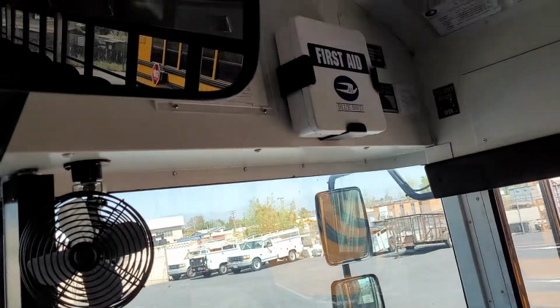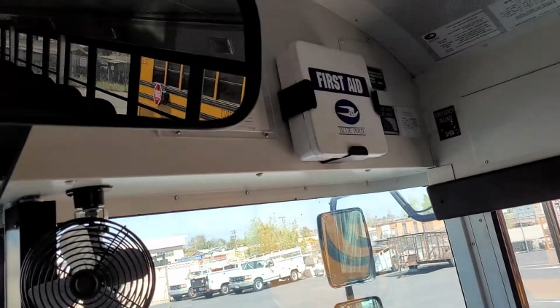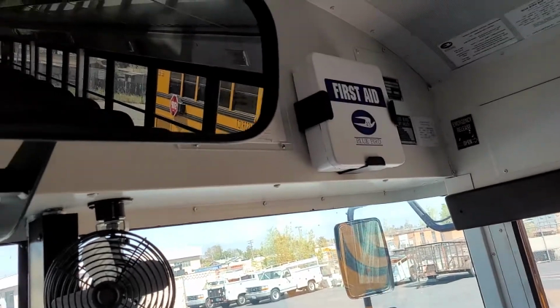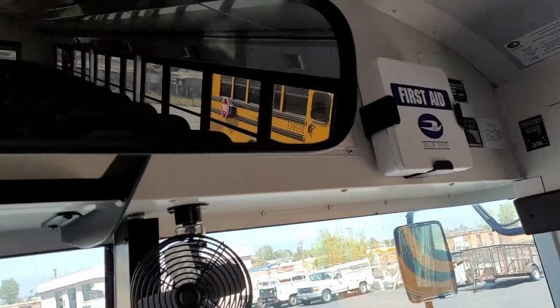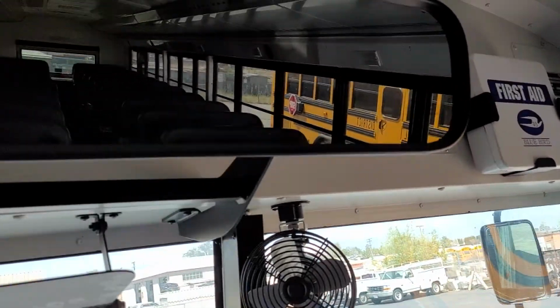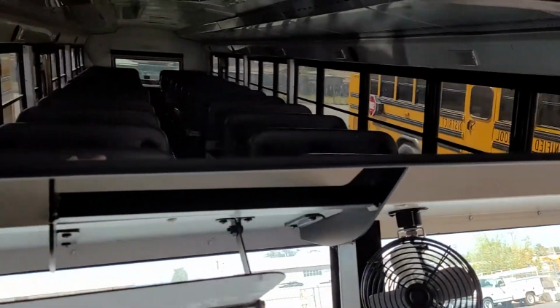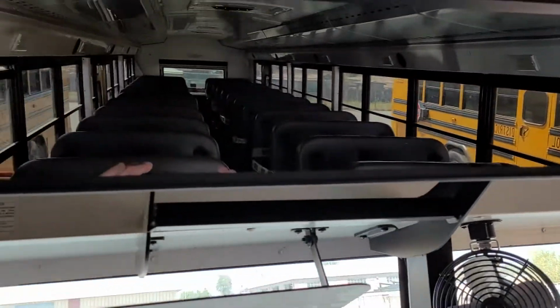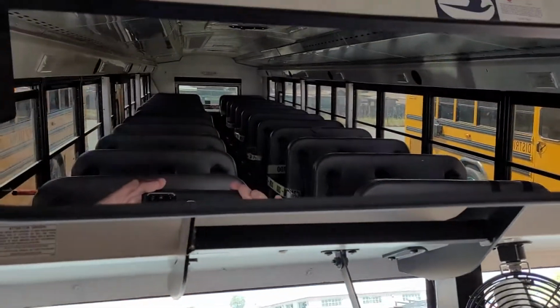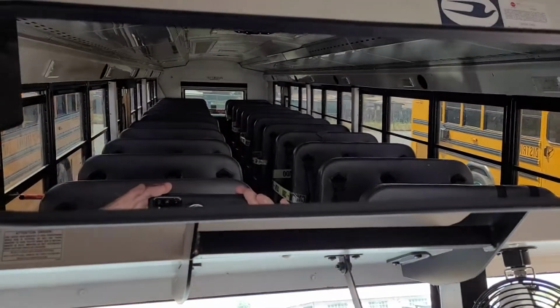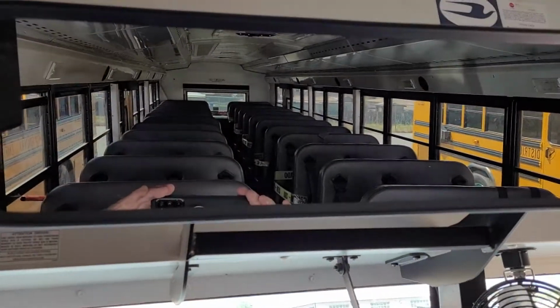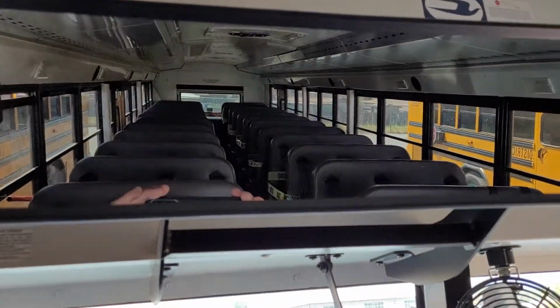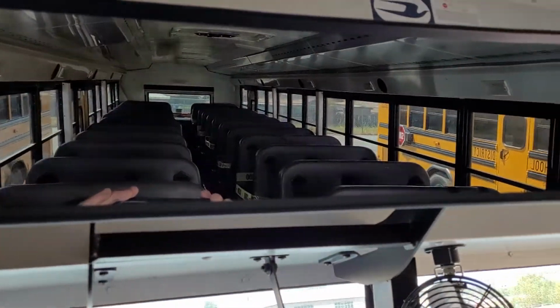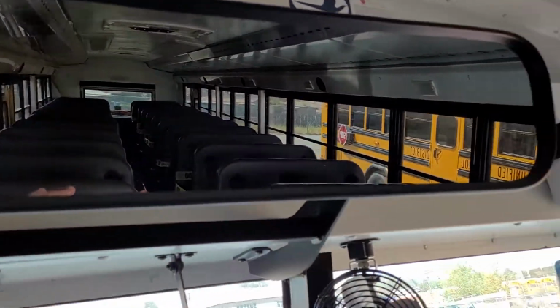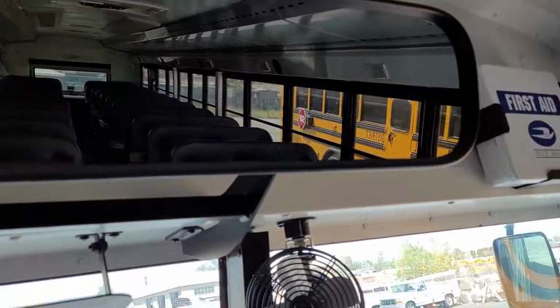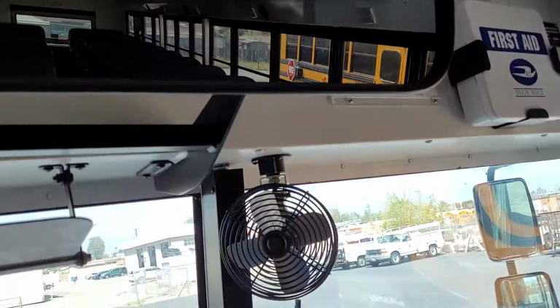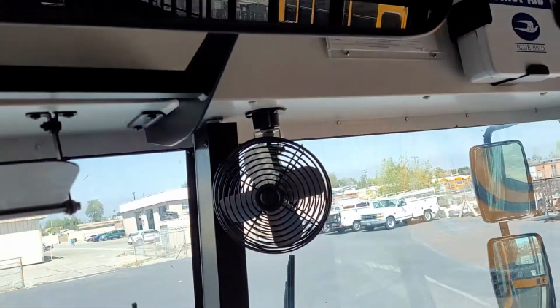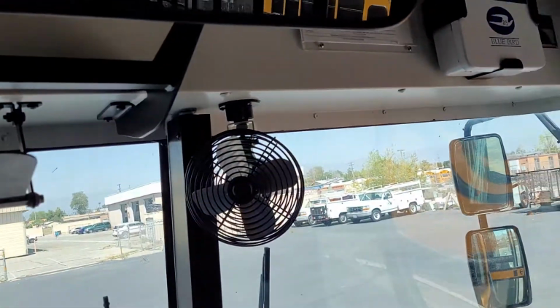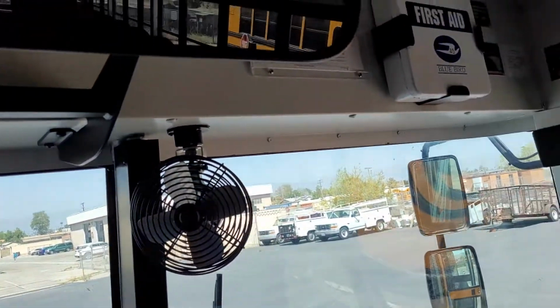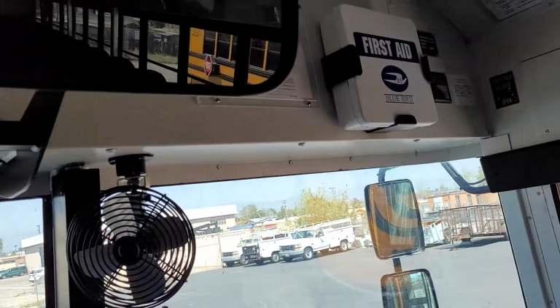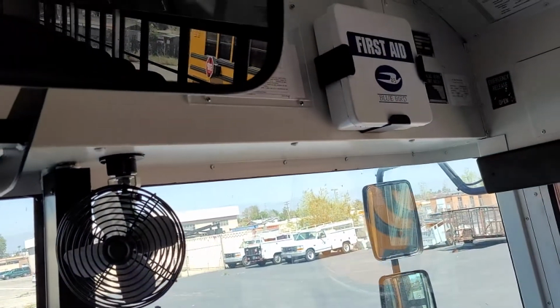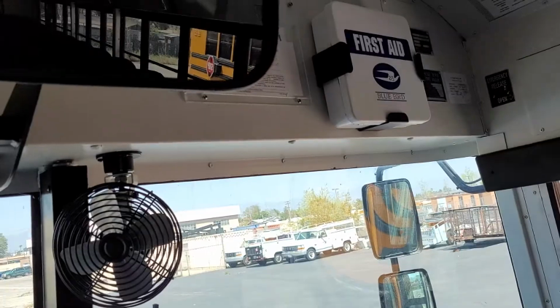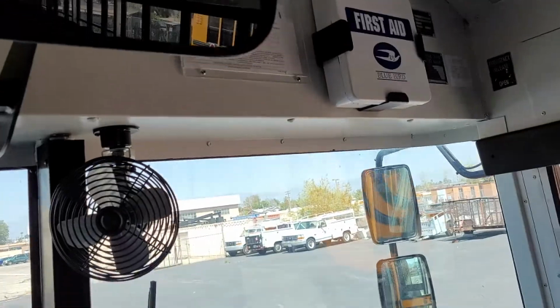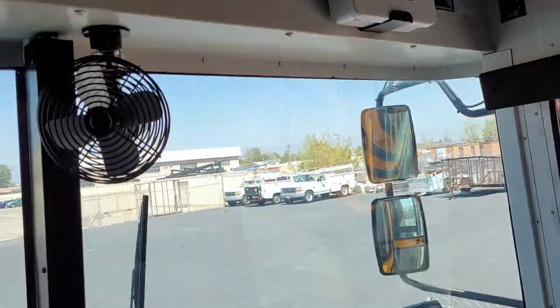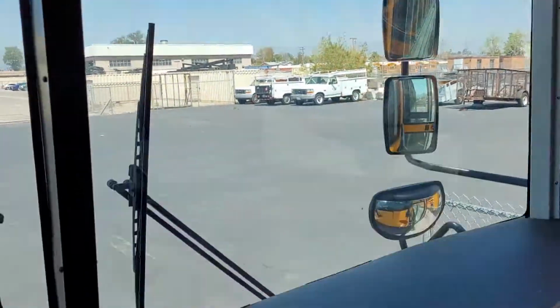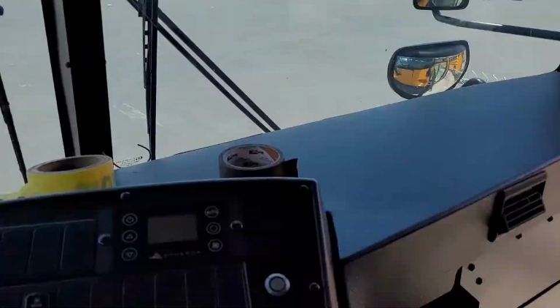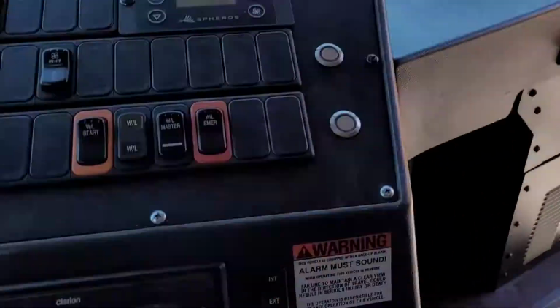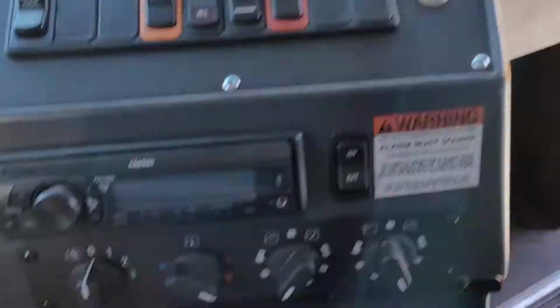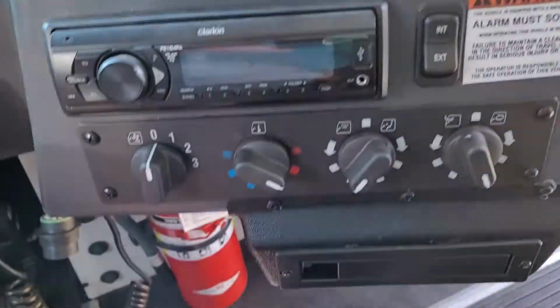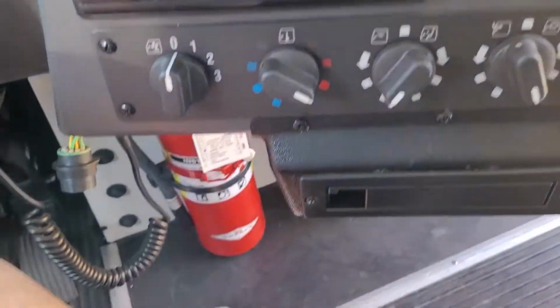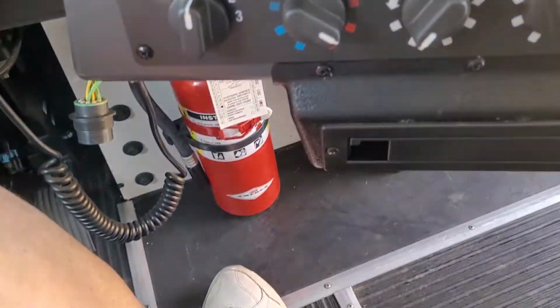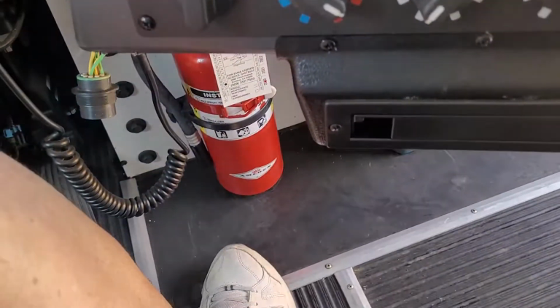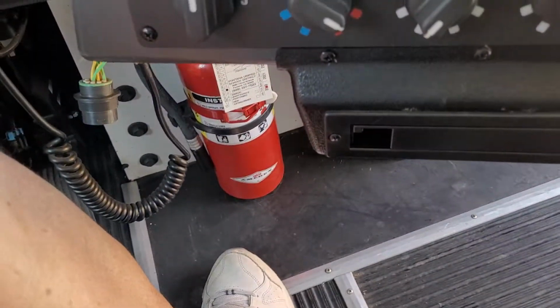Crossover mirror, and here you can see your student control mirror, defroster fan, first aid kit, and then your fire extinguisher is down by your feet.